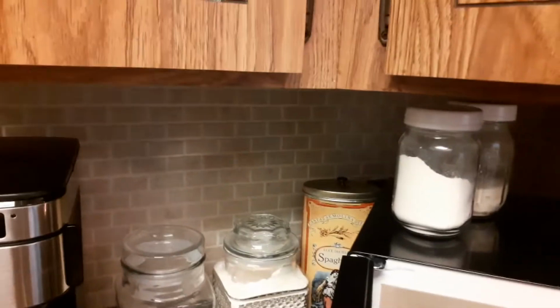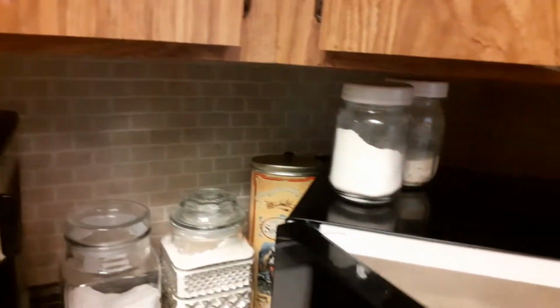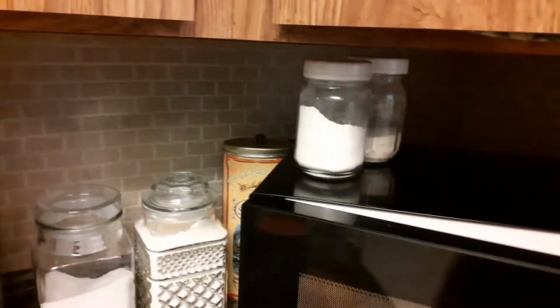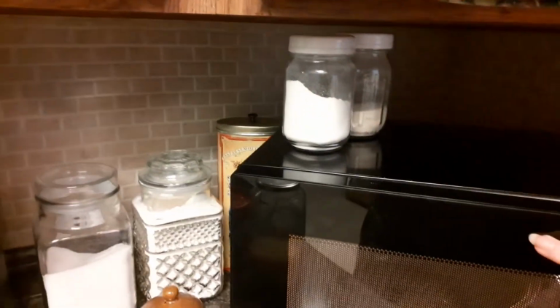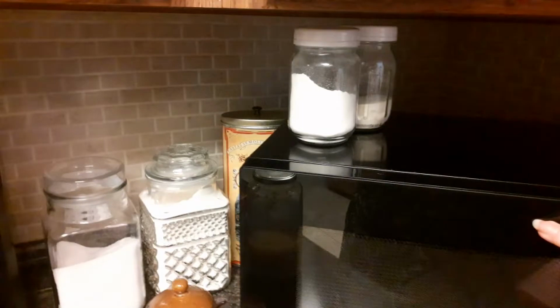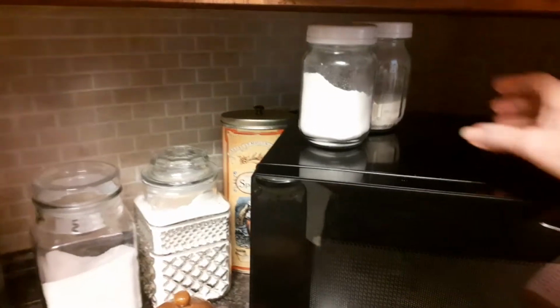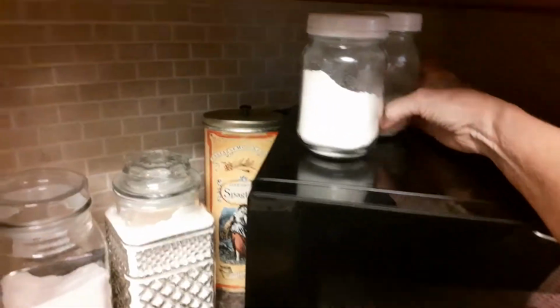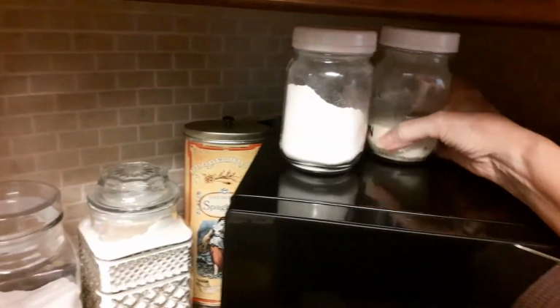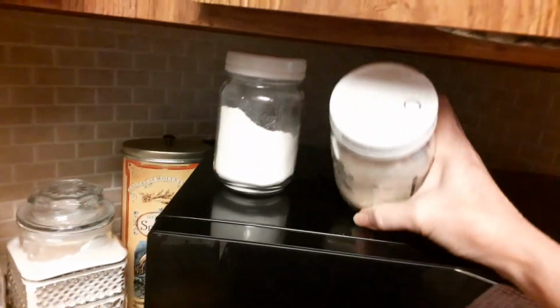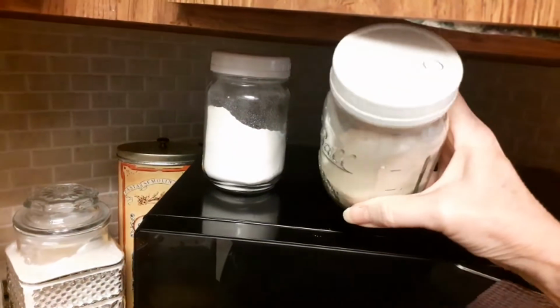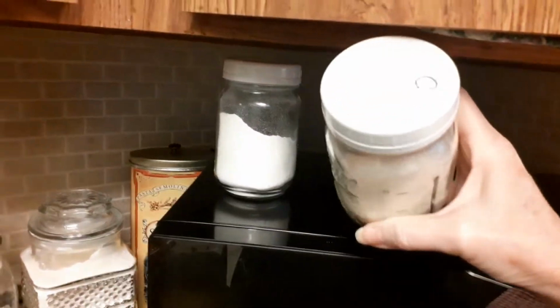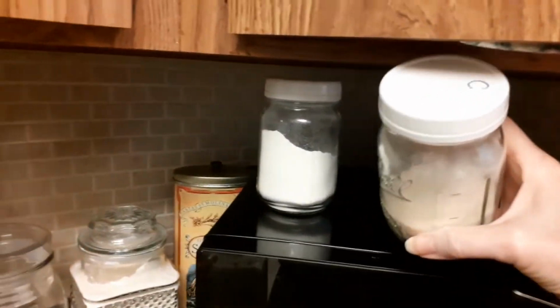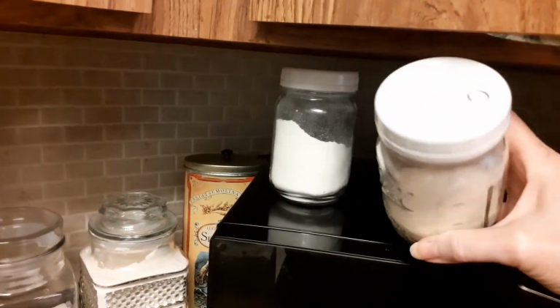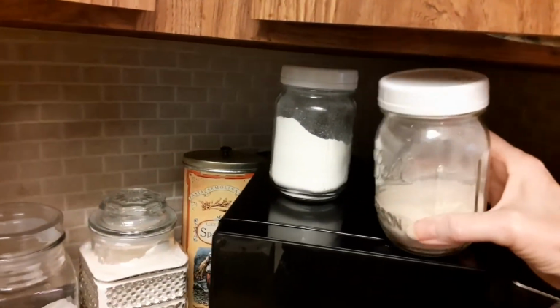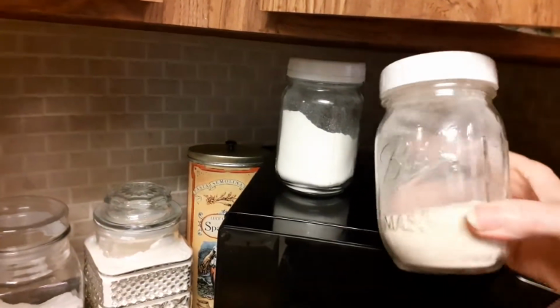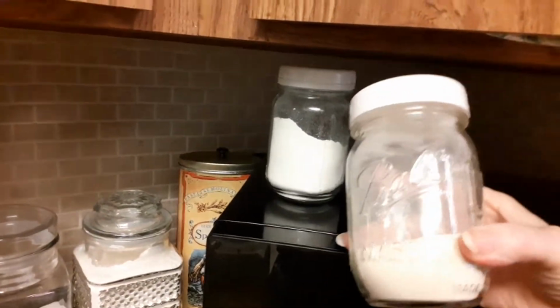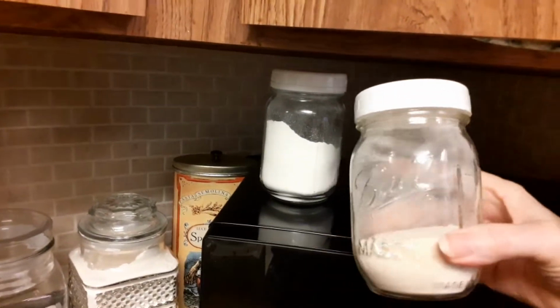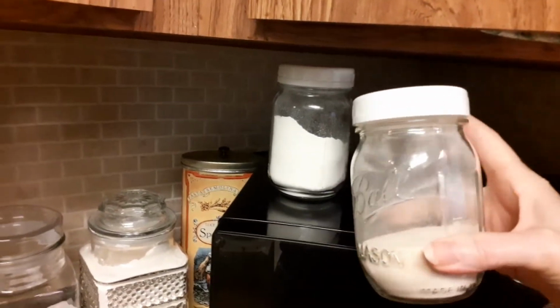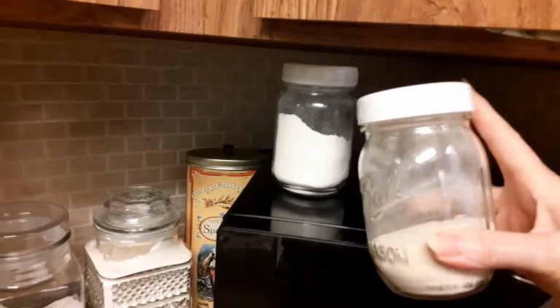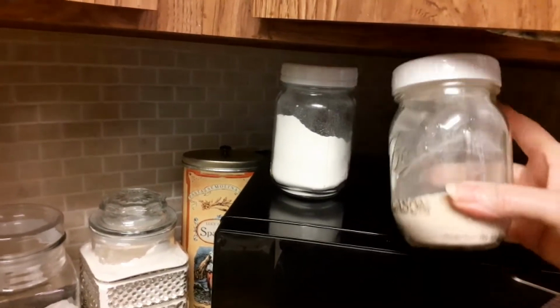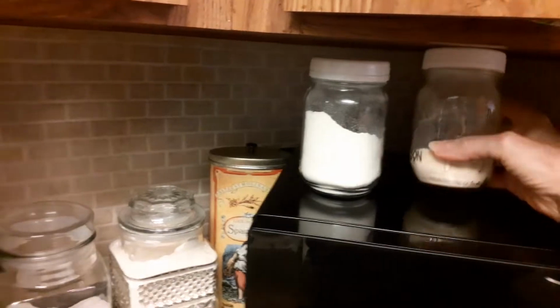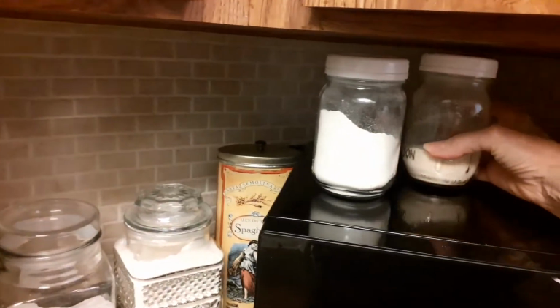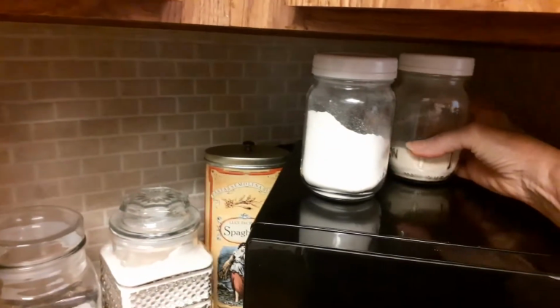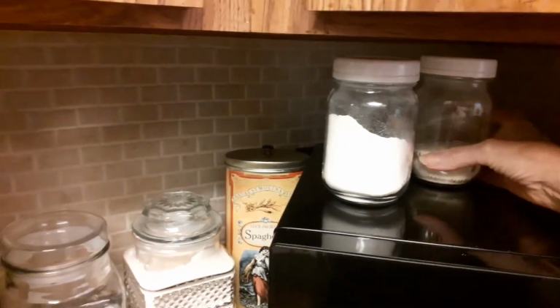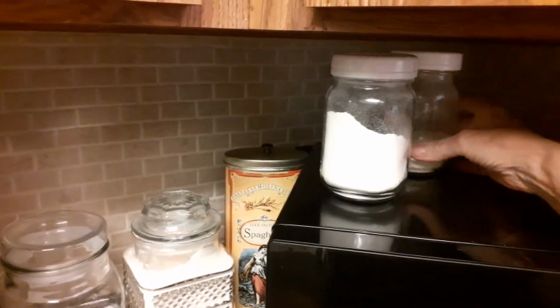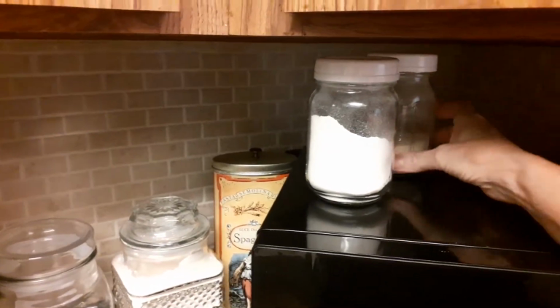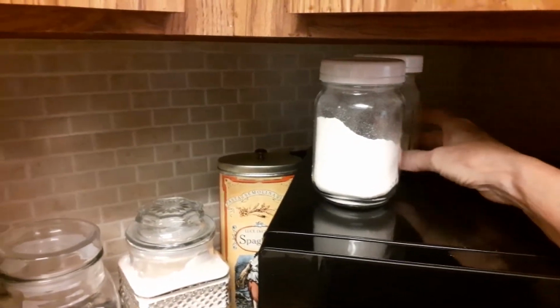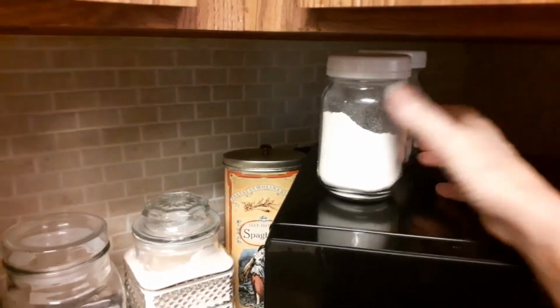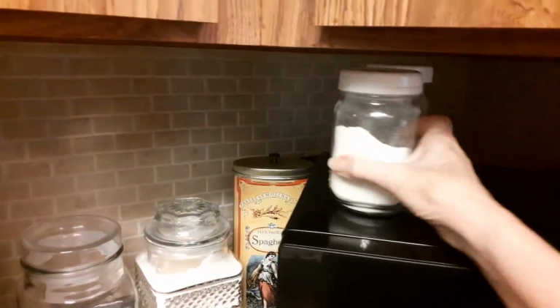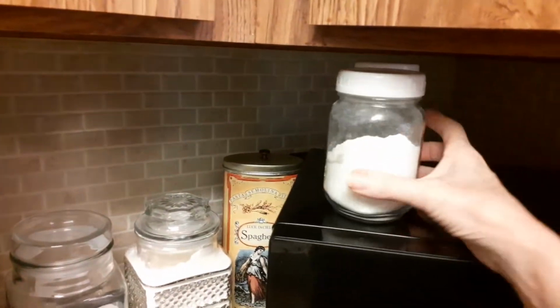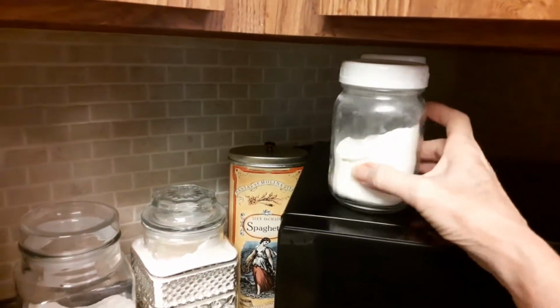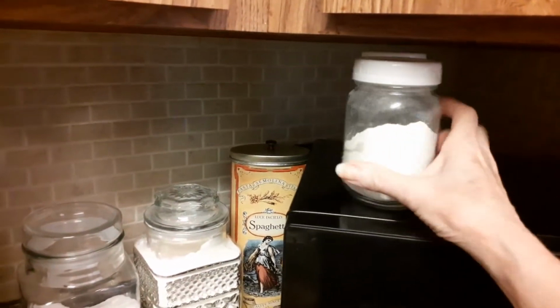On top of my microwave, I always keep a jar of collagen. I put a scoop in my coffee in the morning. It's basically bone broth — it's good for your bones — and then my creamer.